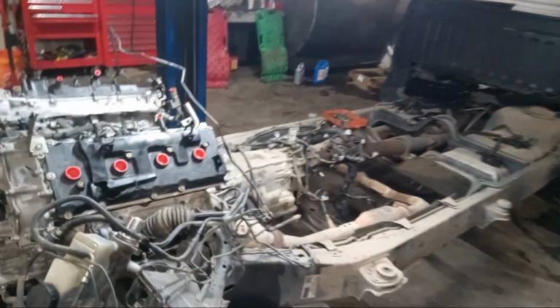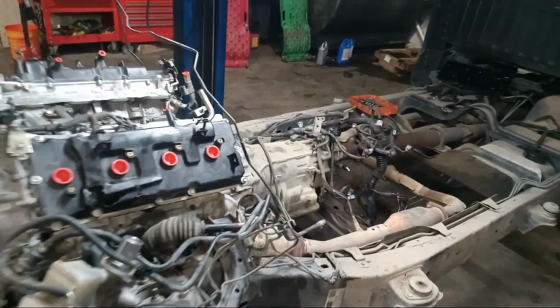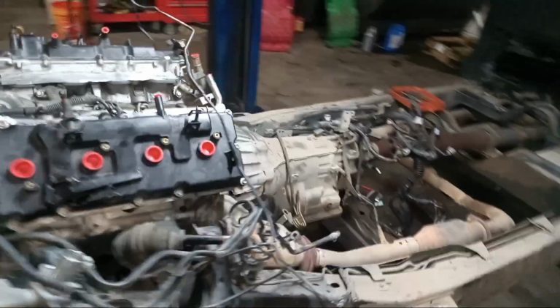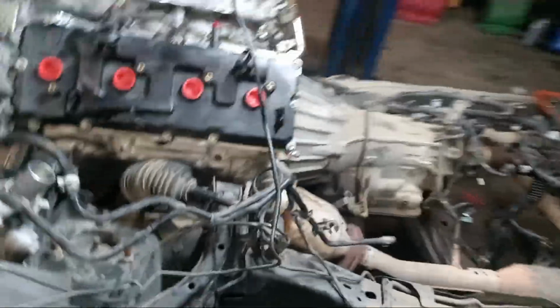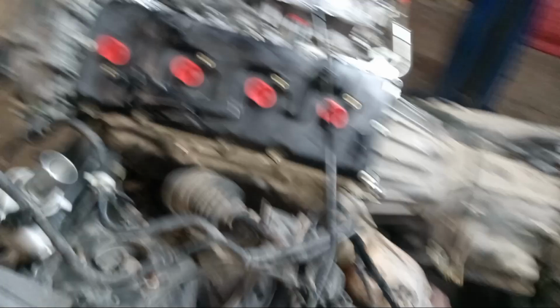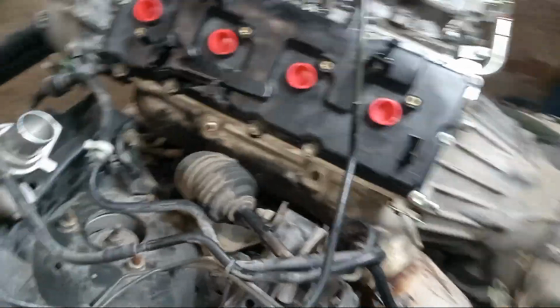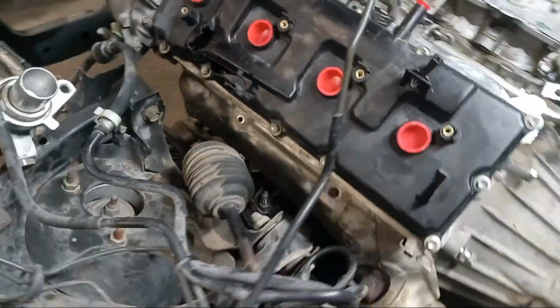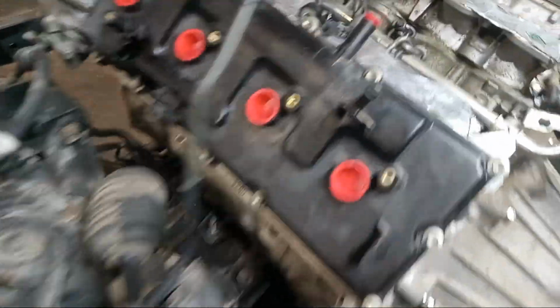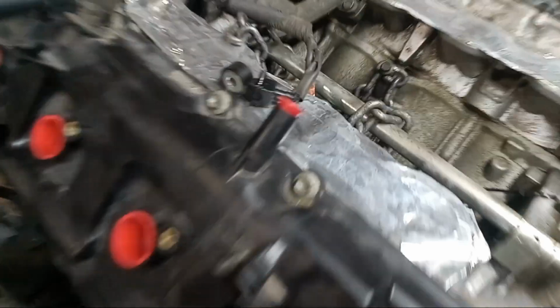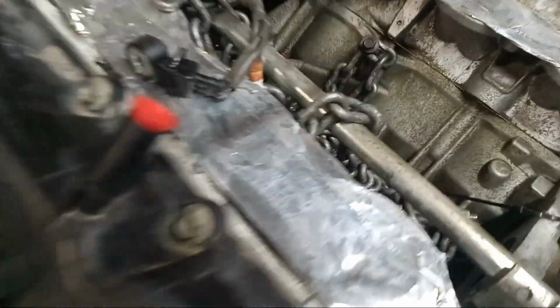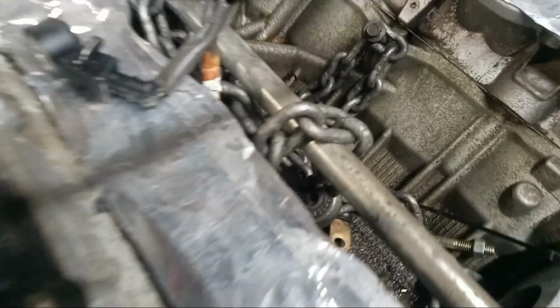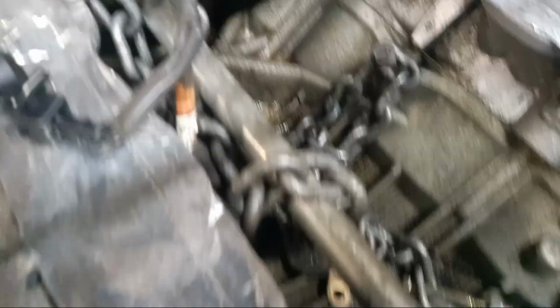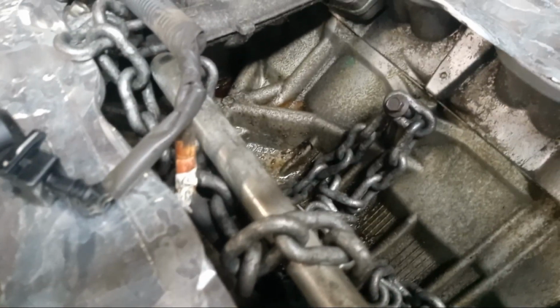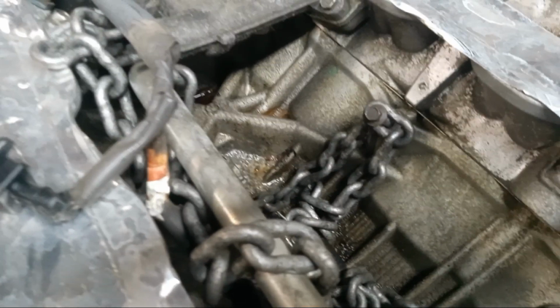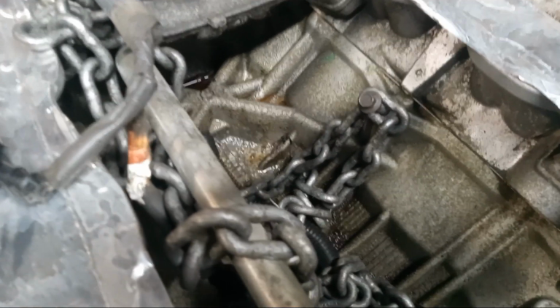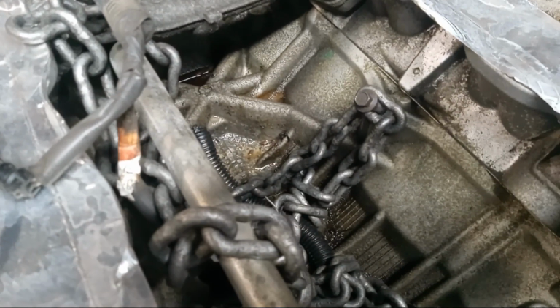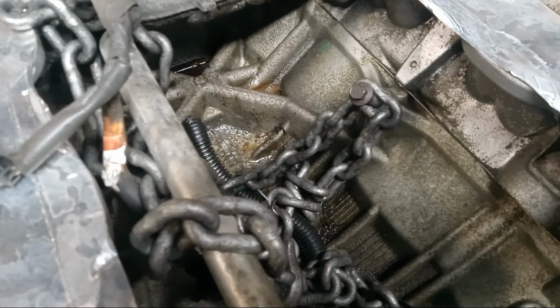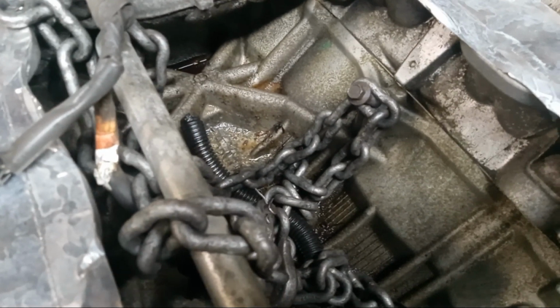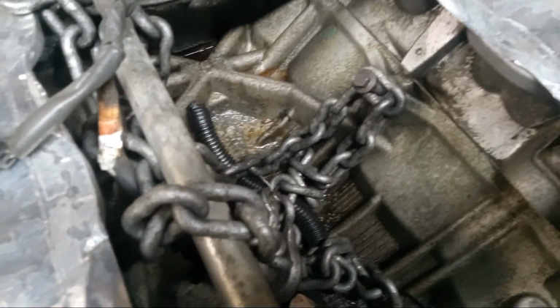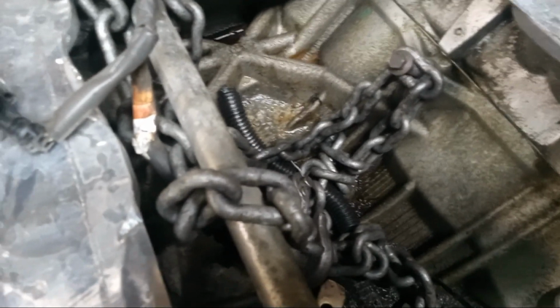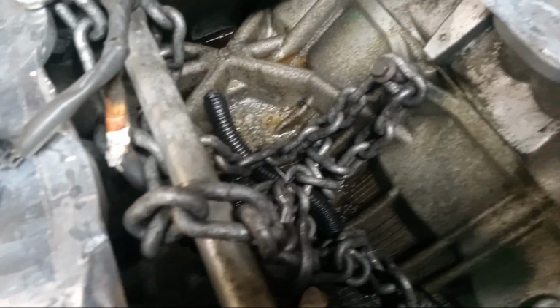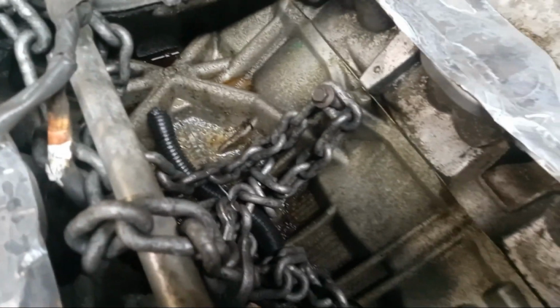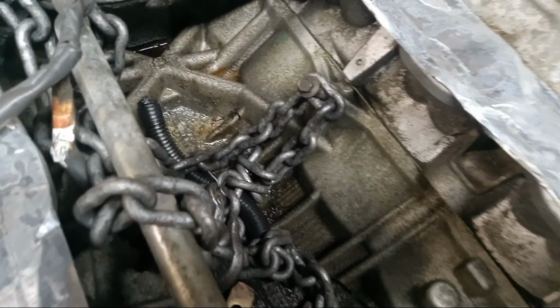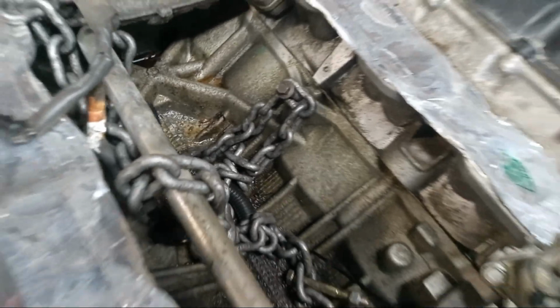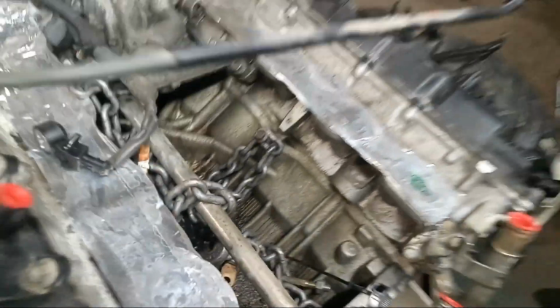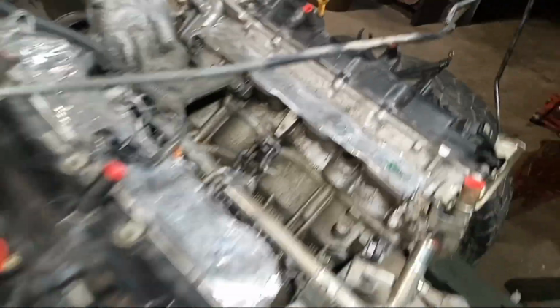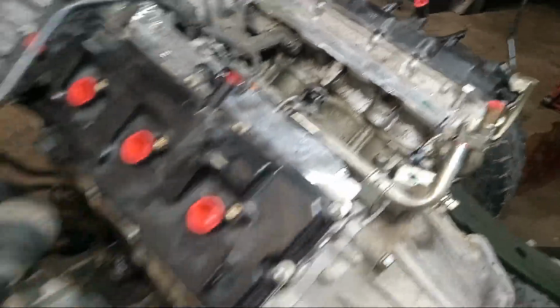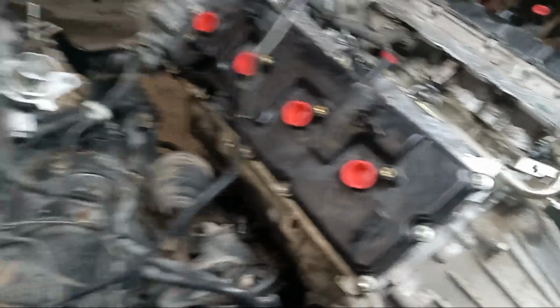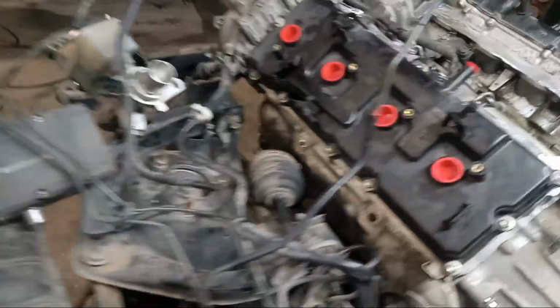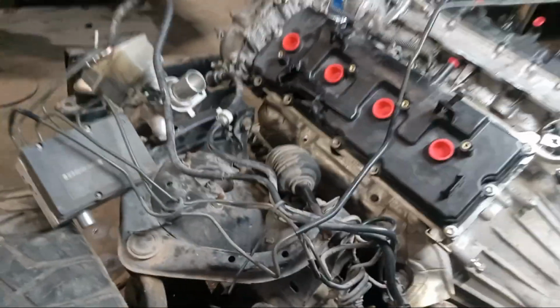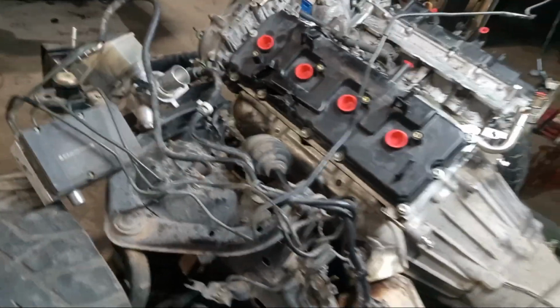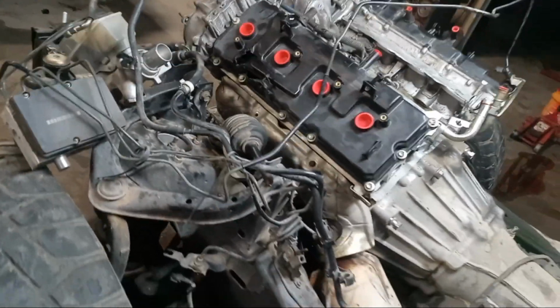For this 5.6 liter, to get it in and out, hook a chain on the knock sensor holes right here on both sides of the valley. That'll help get the motor in and out pretty even.